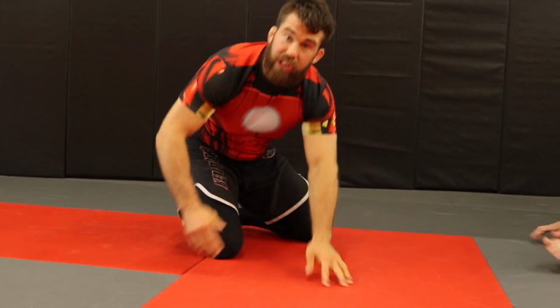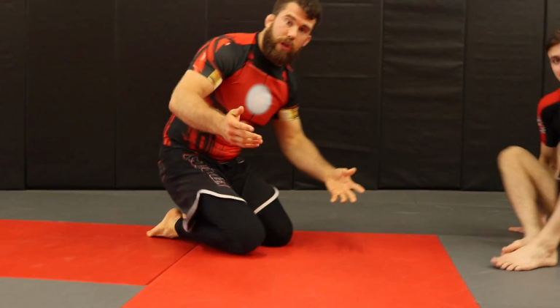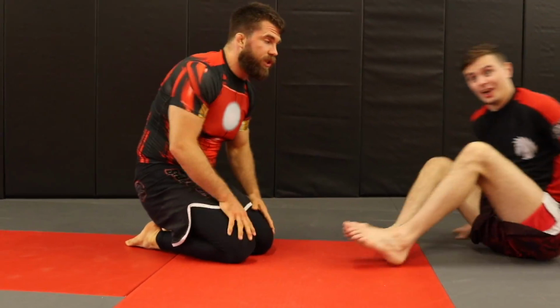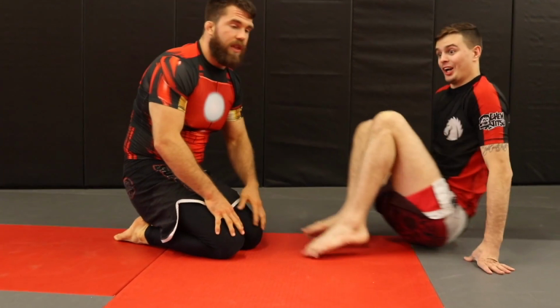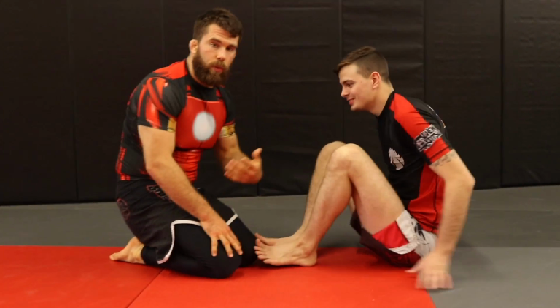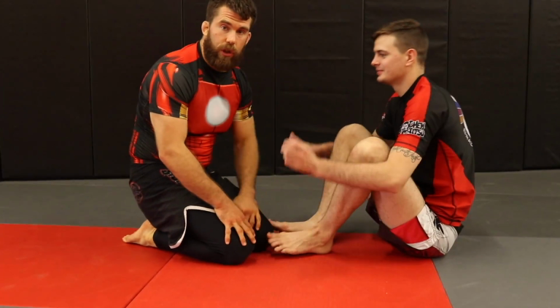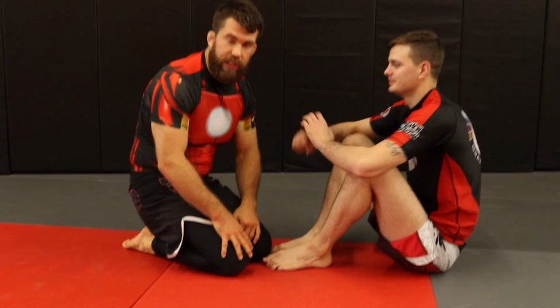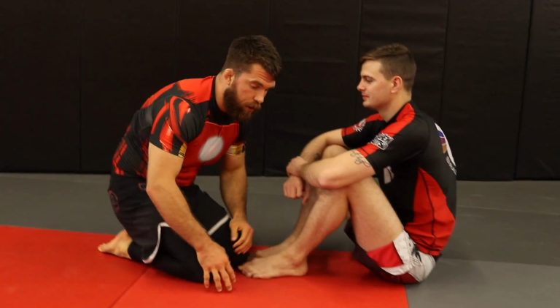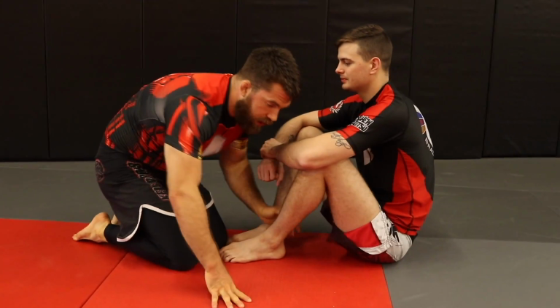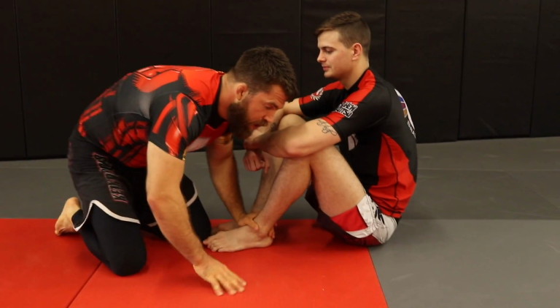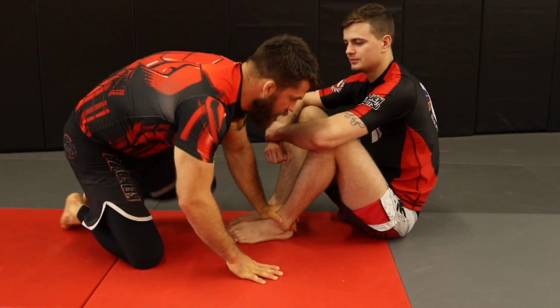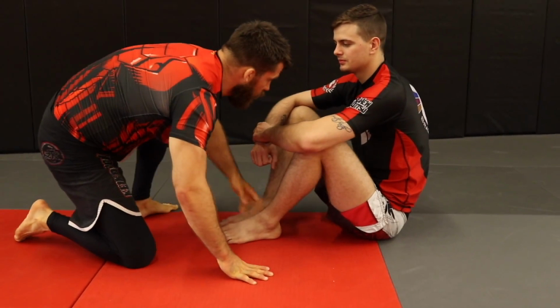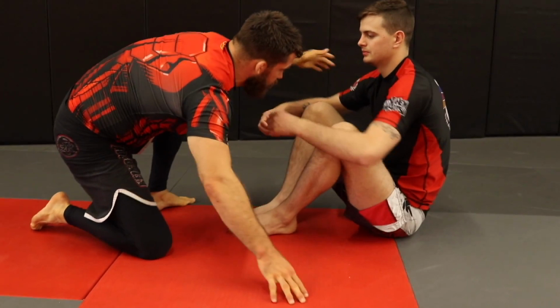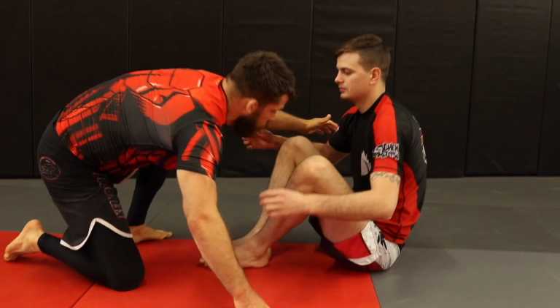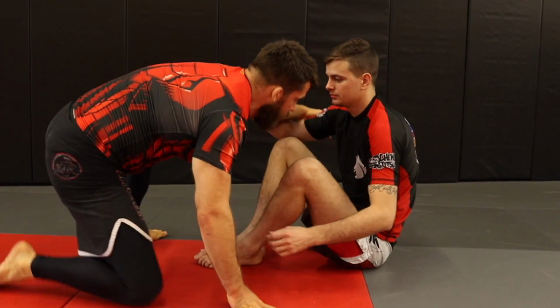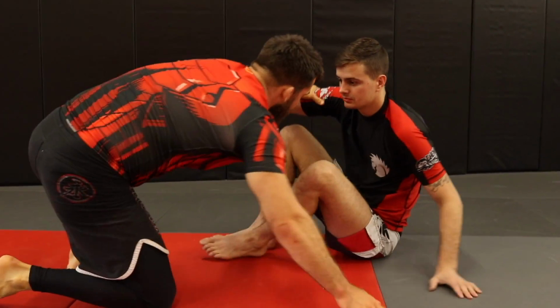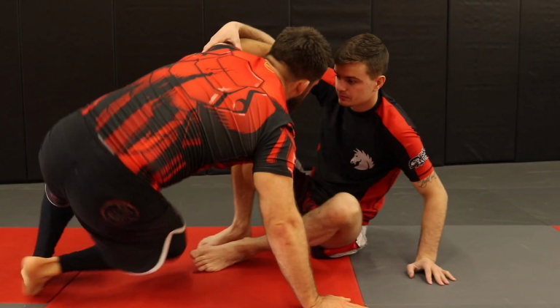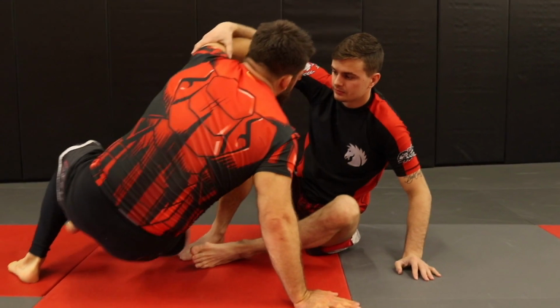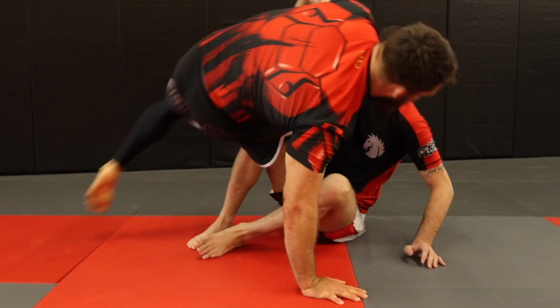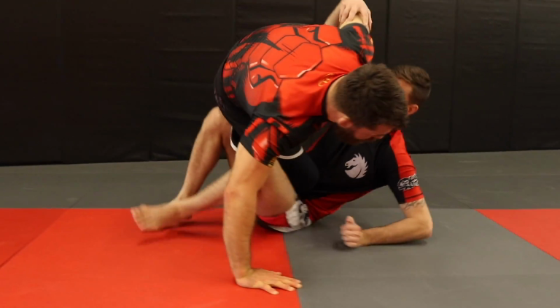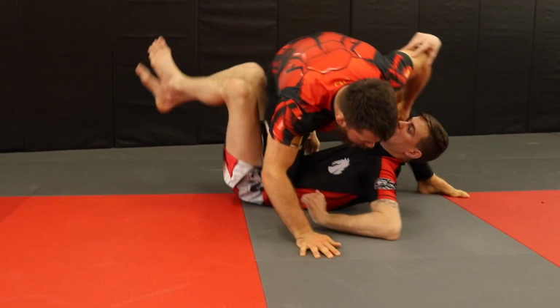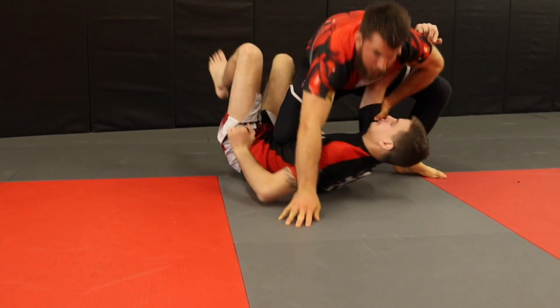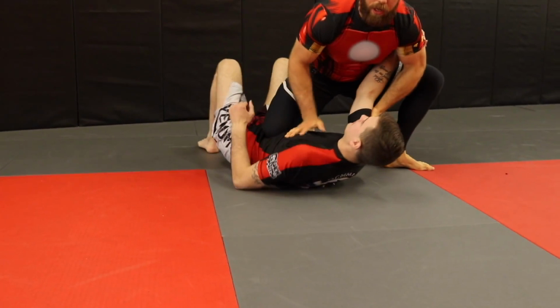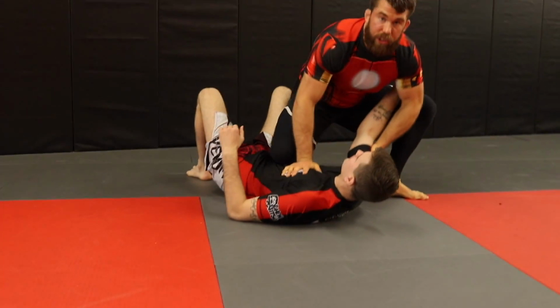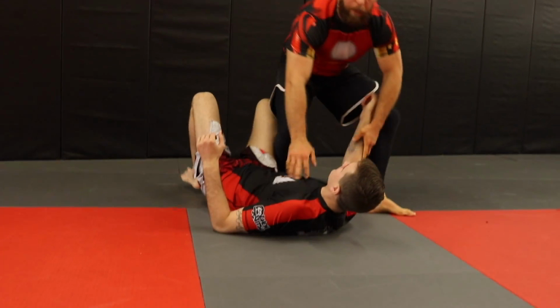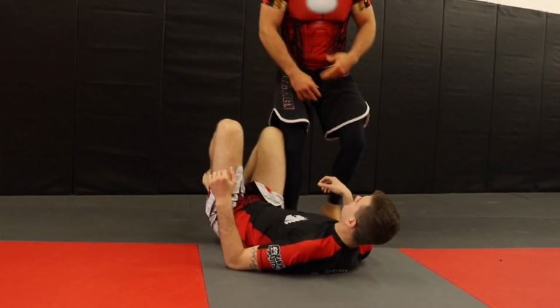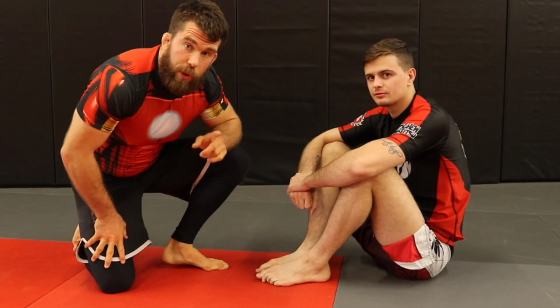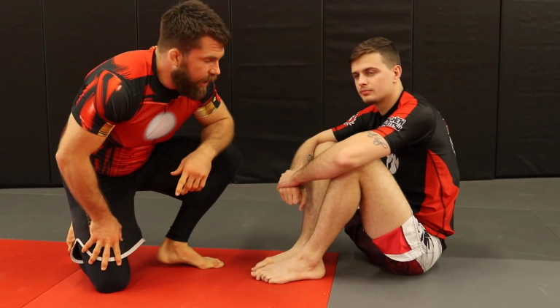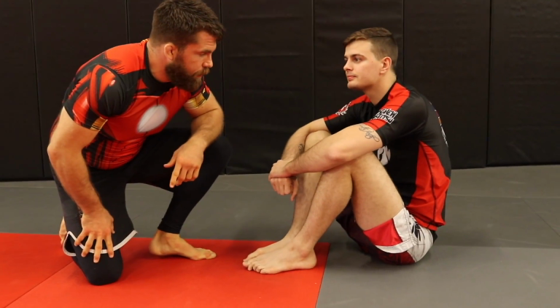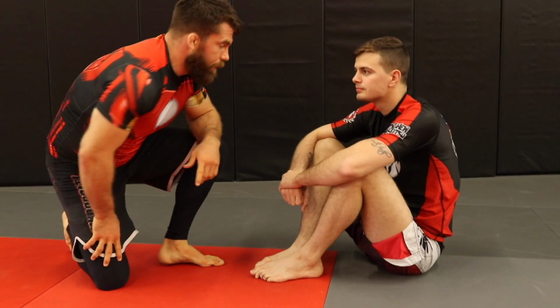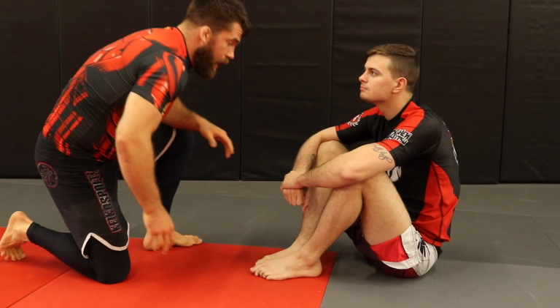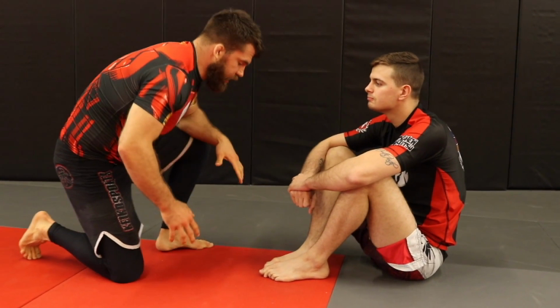I'll show you the pass first and then show you how to set it up. Basically, what I was doing in the video is going here, bringing my body up and over, and then going to a knee-on-belly position.